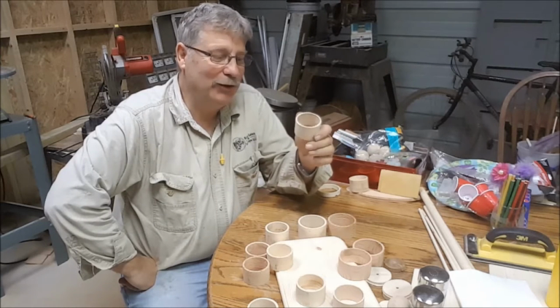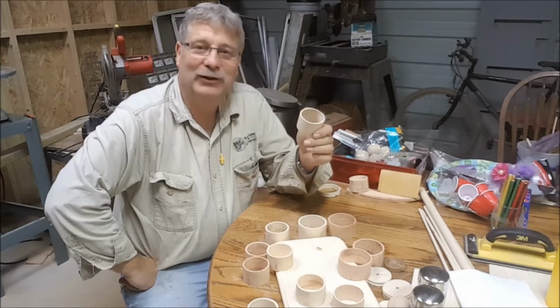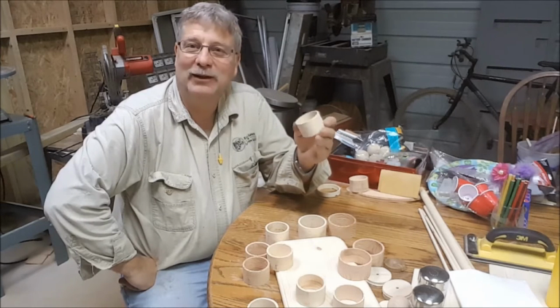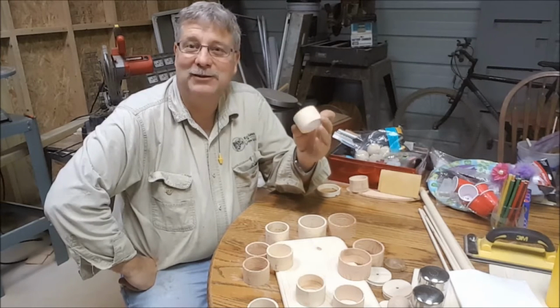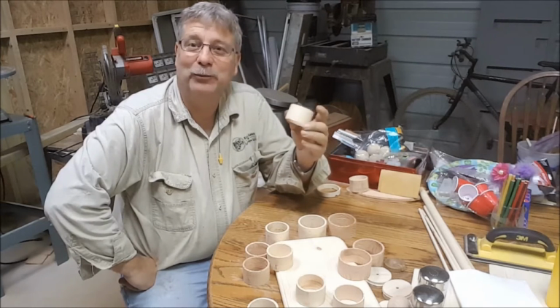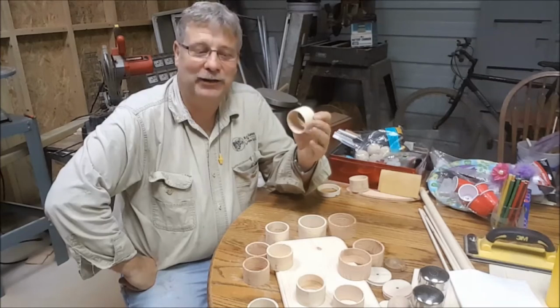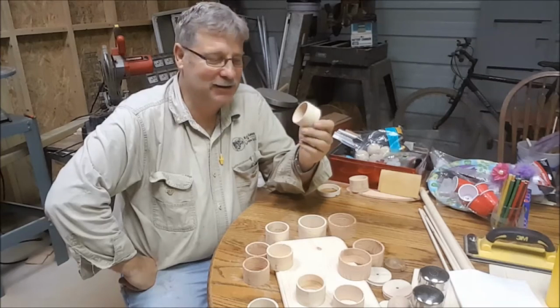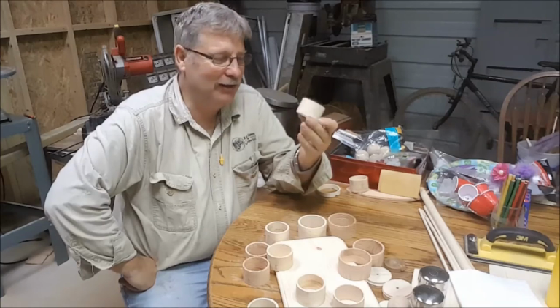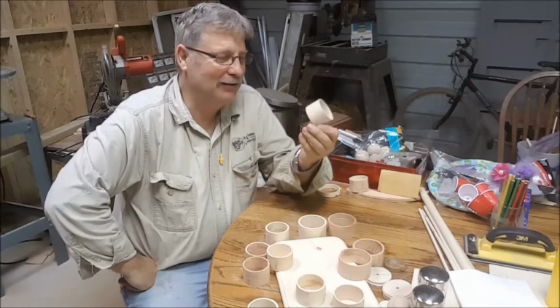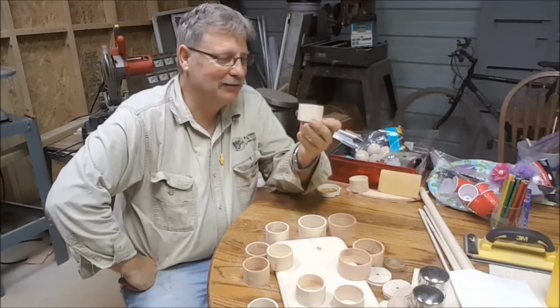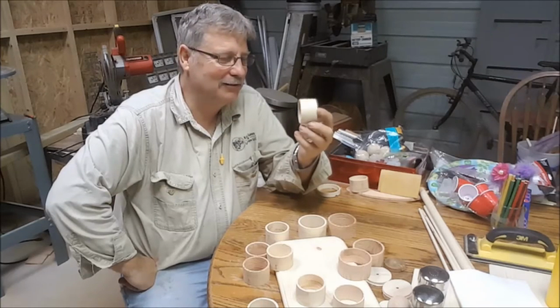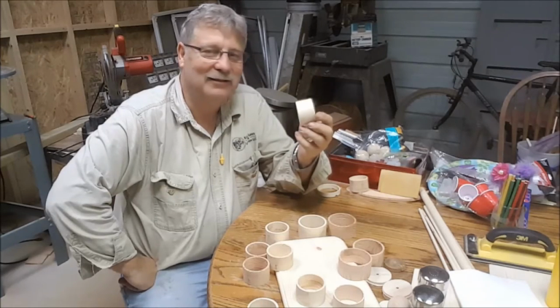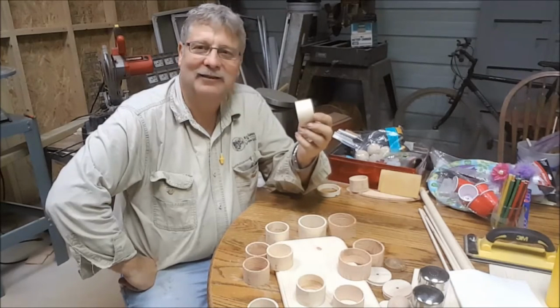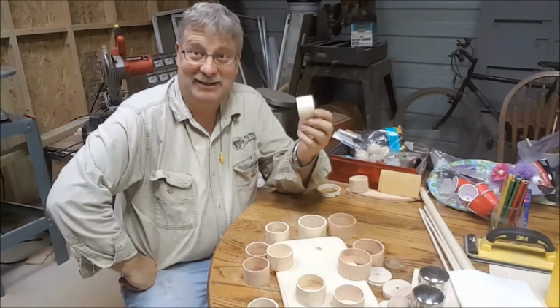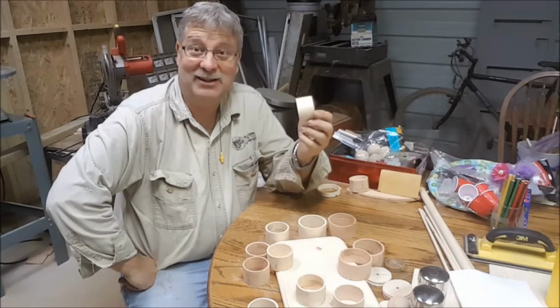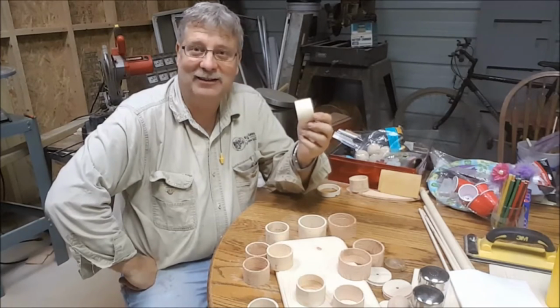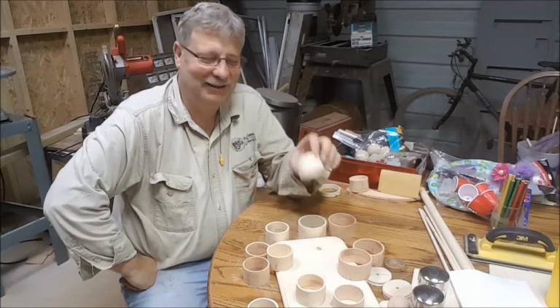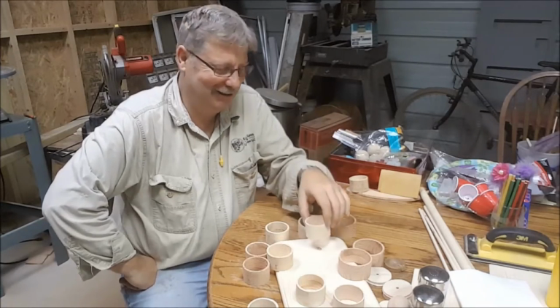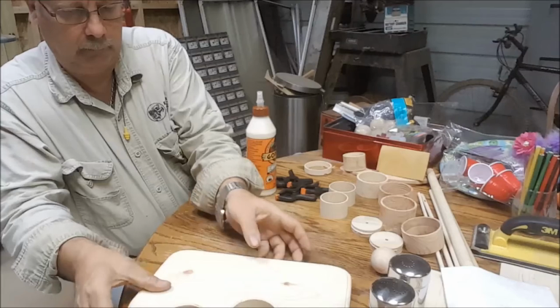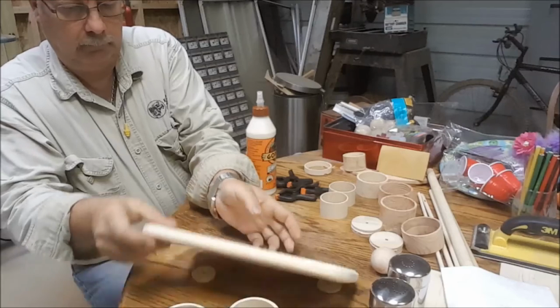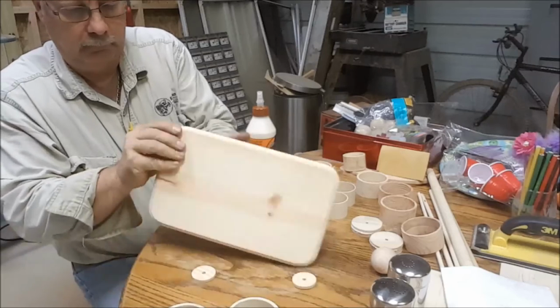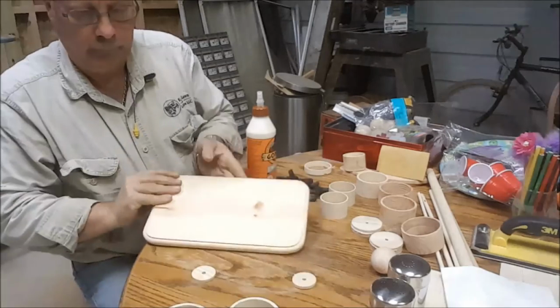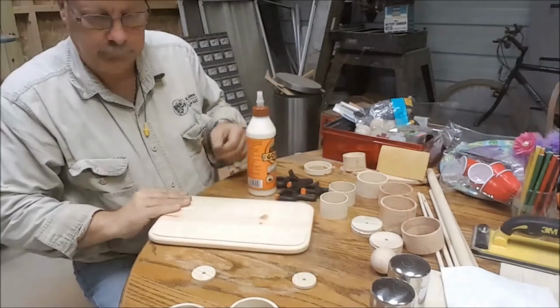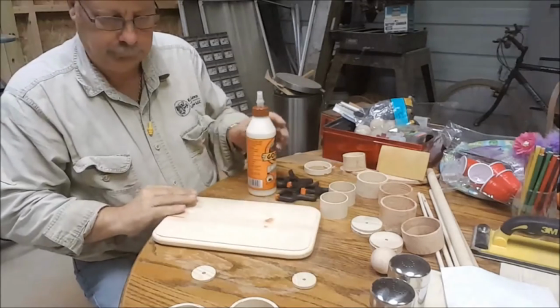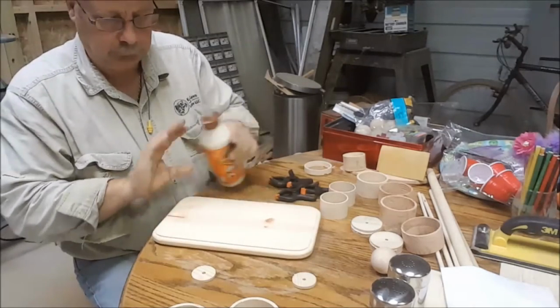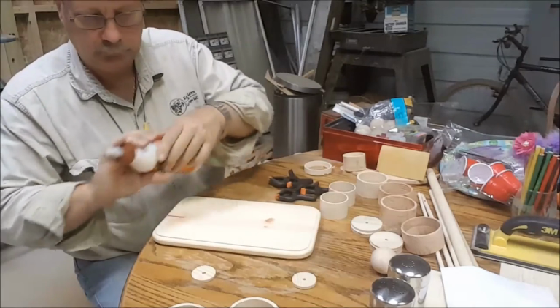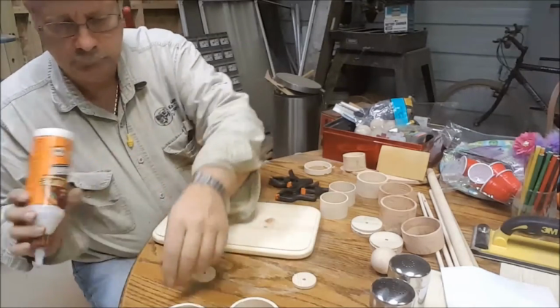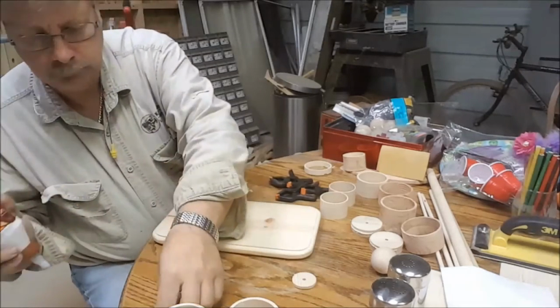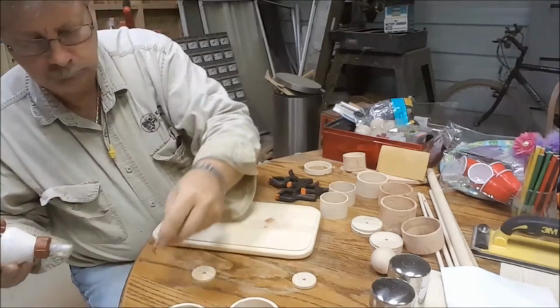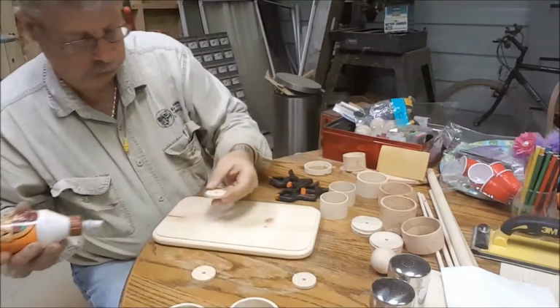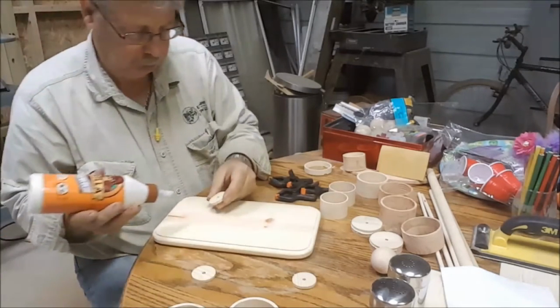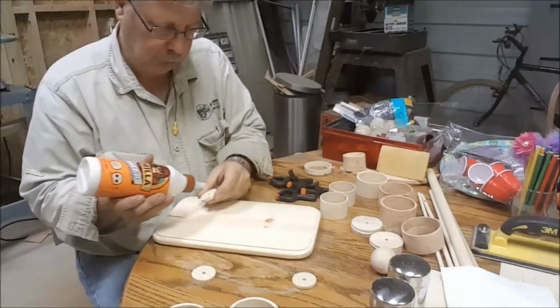With no further ado, let's start with part of the assembly. We'll get started by gluing the legs to the base.